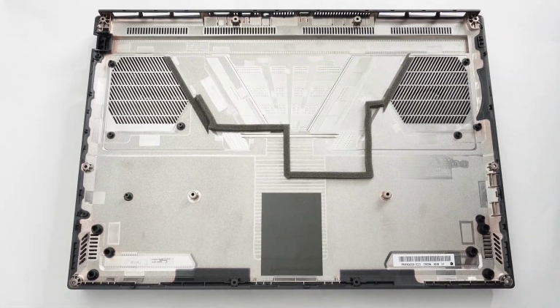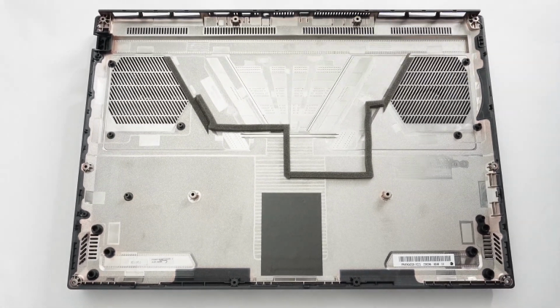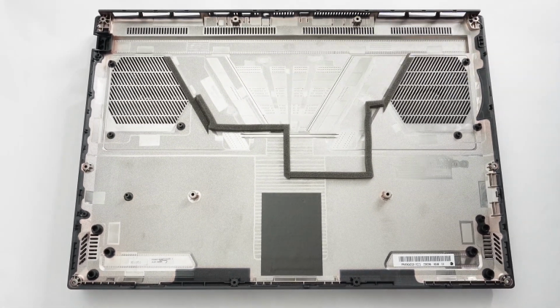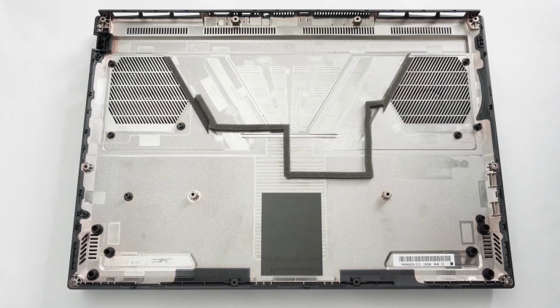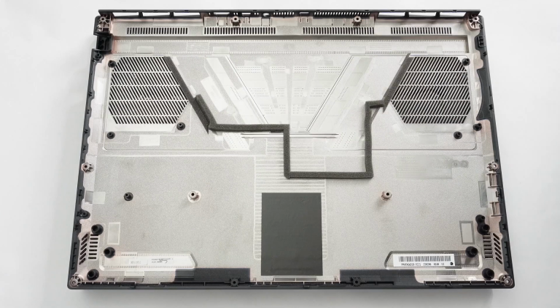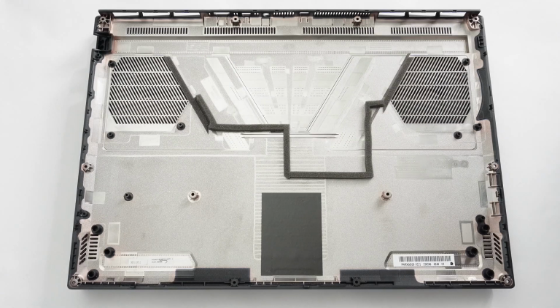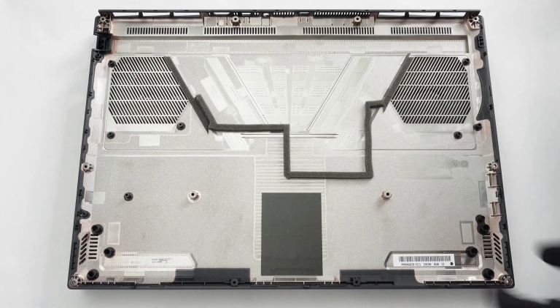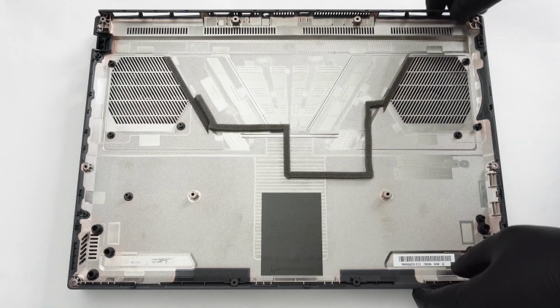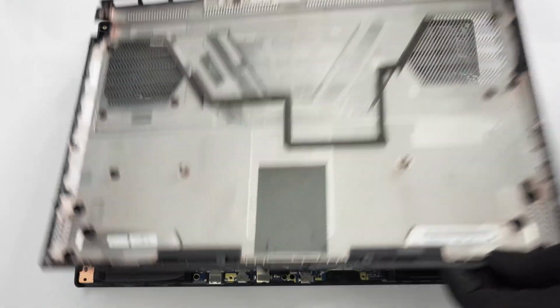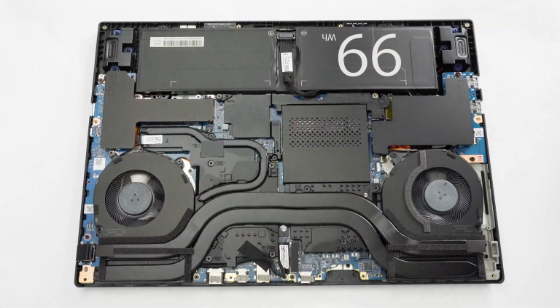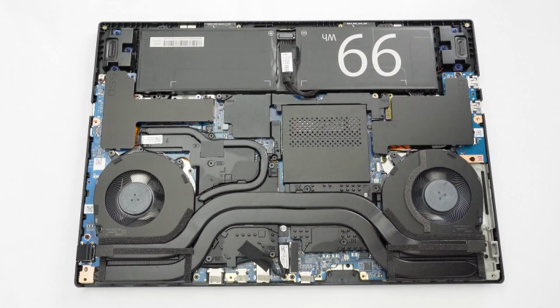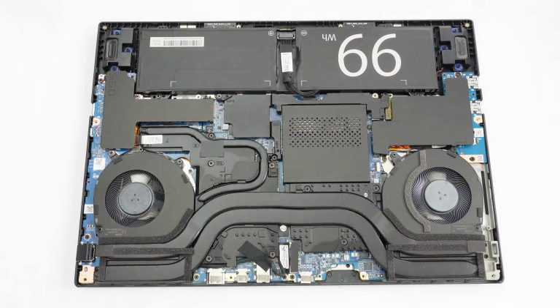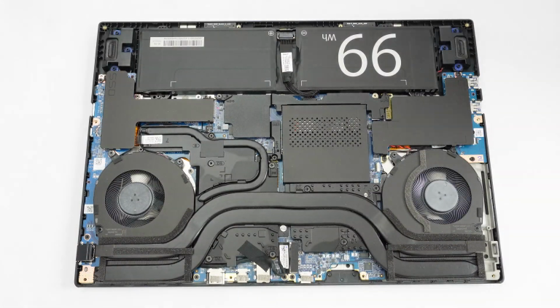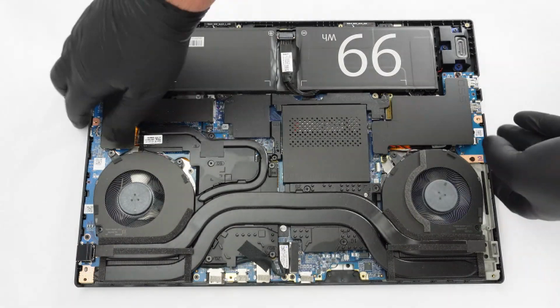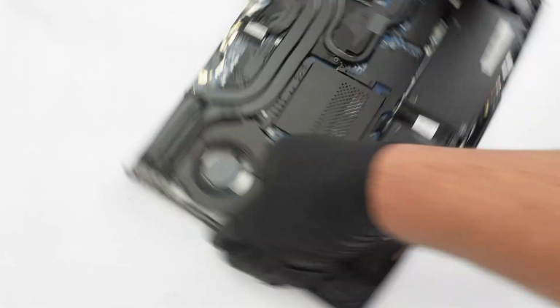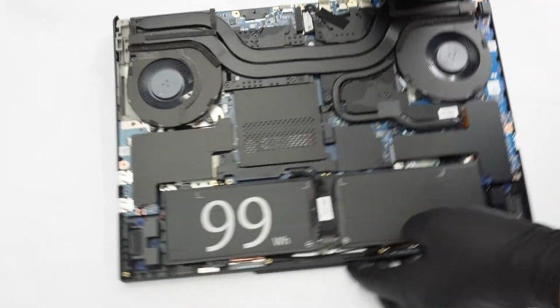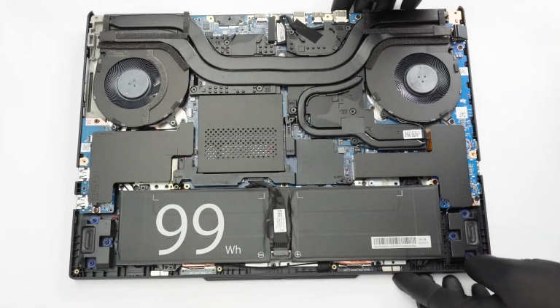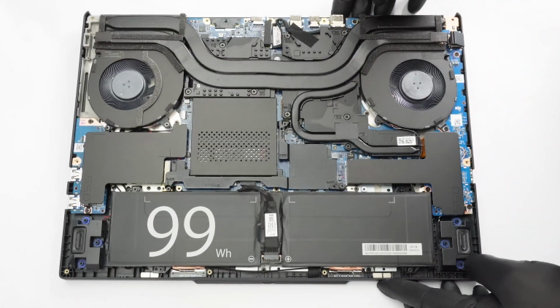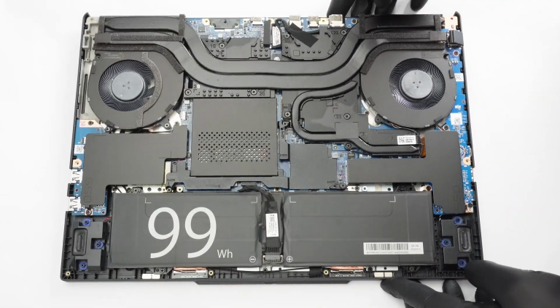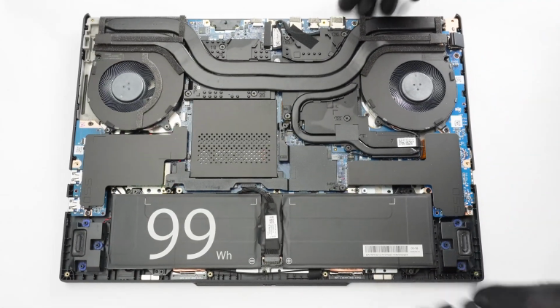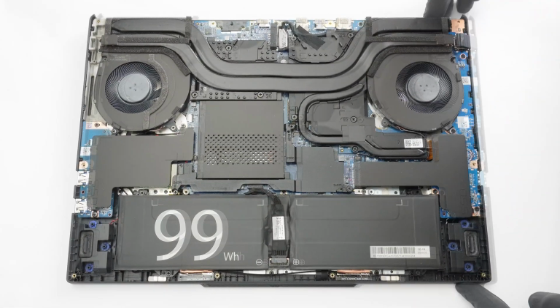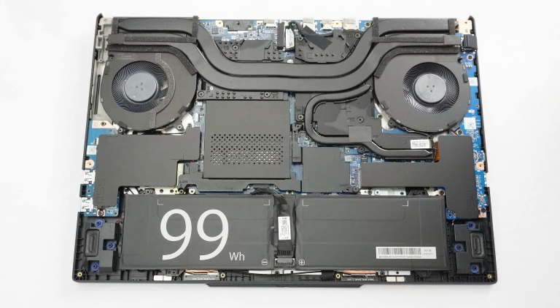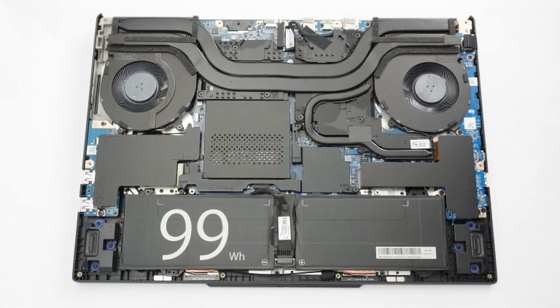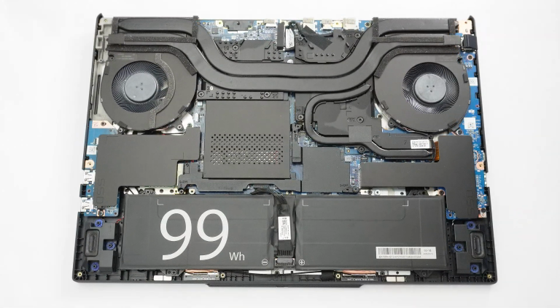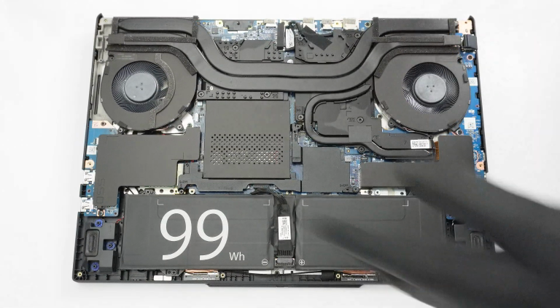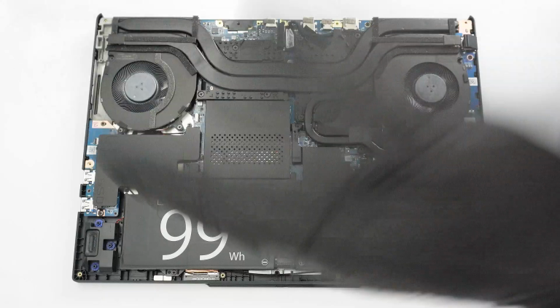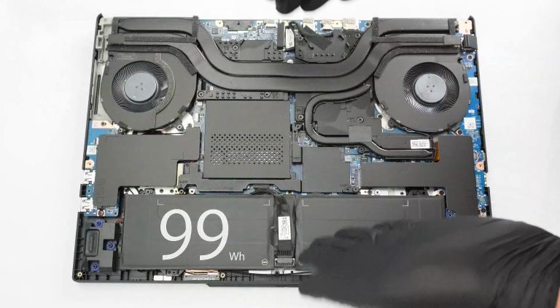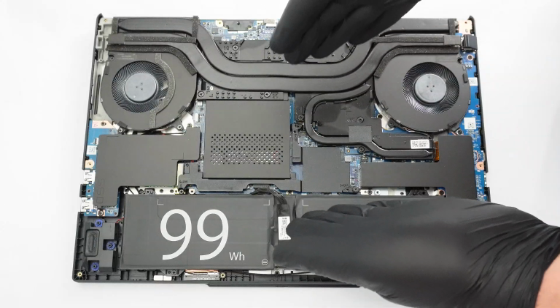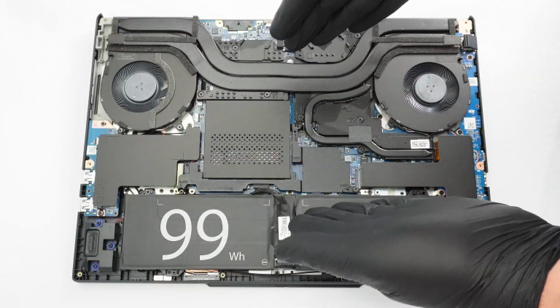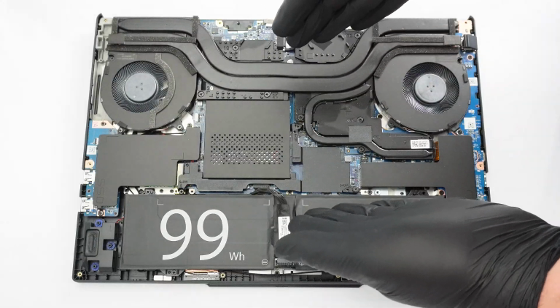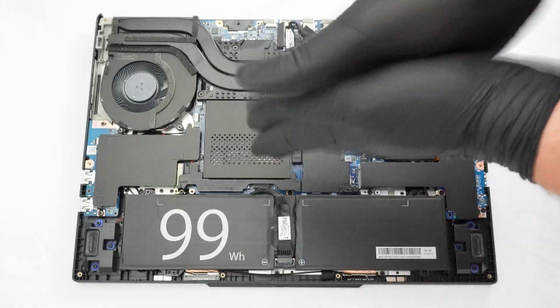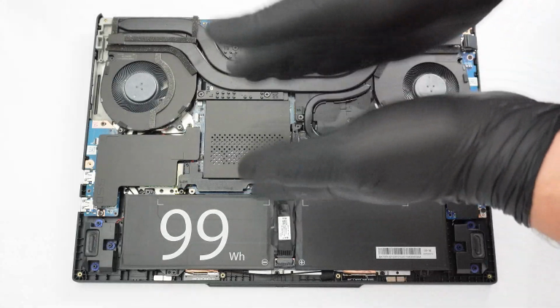Here's a look at the plate. Wow, this machine looks like a tank on the inside. Great job, XMG!